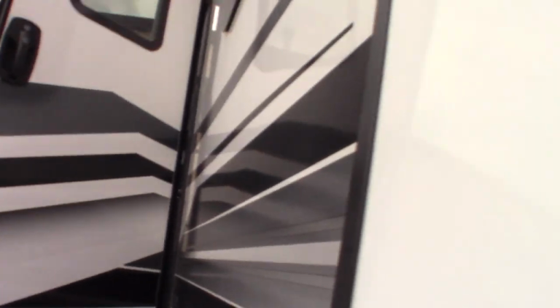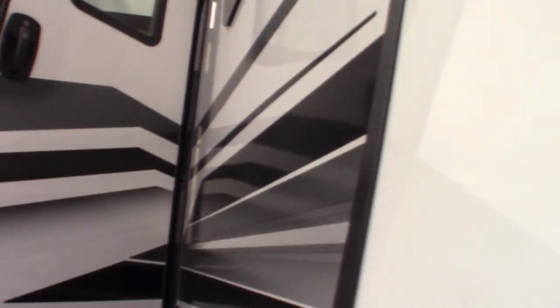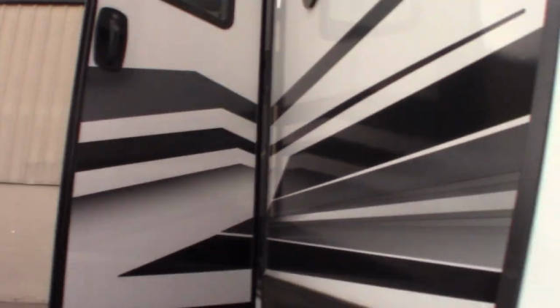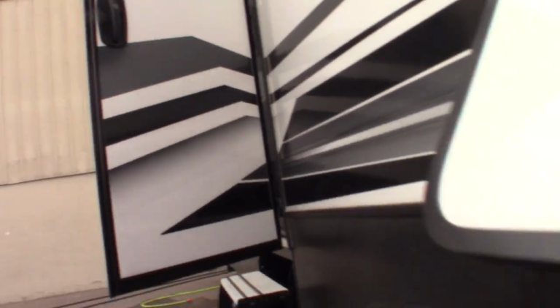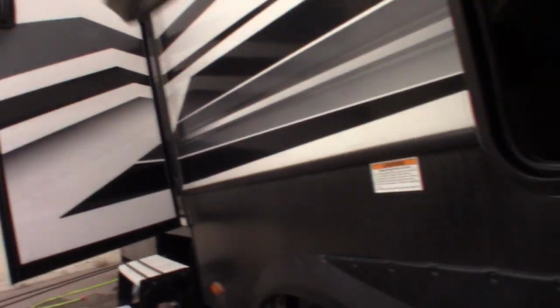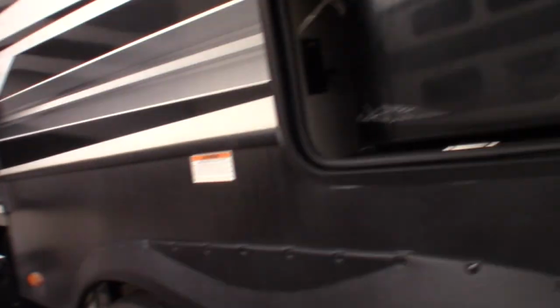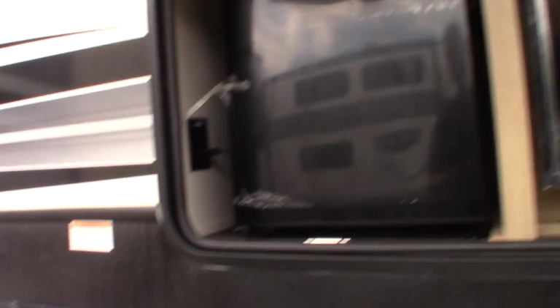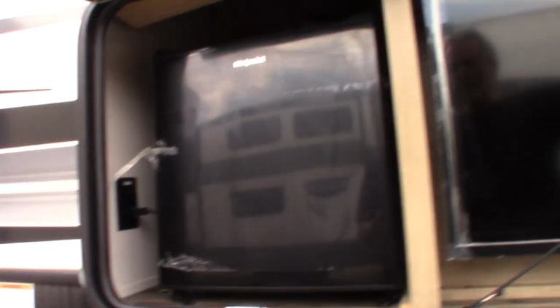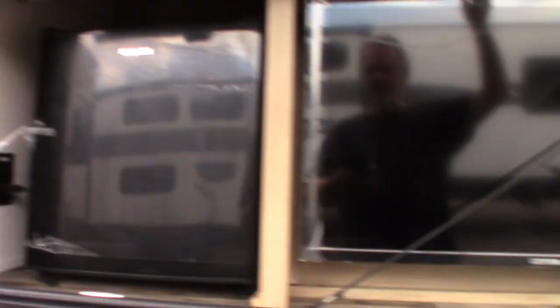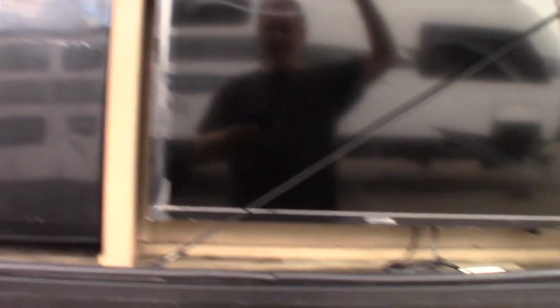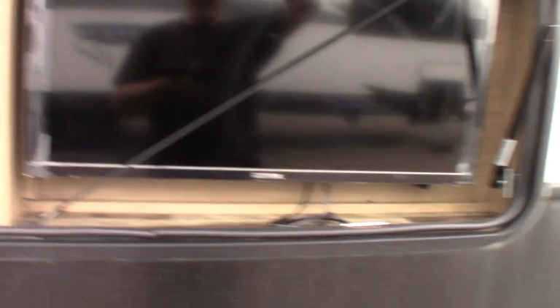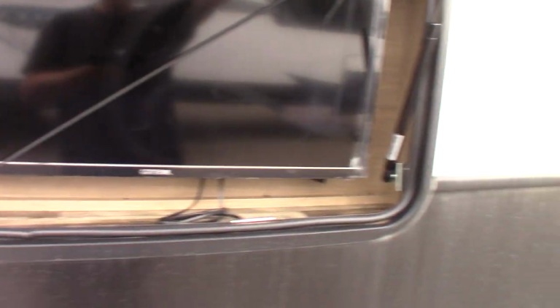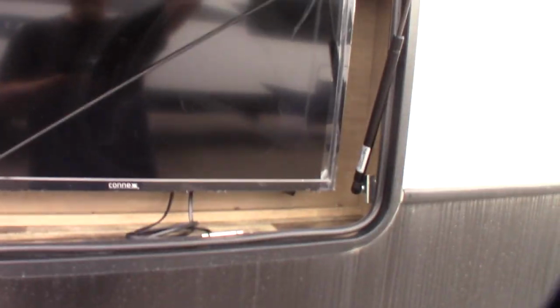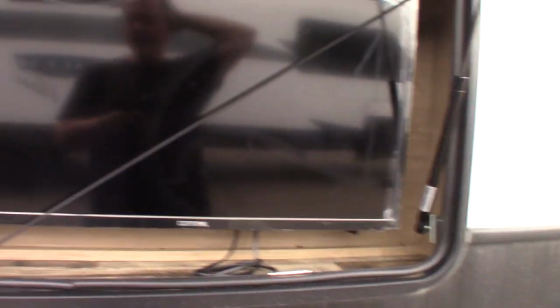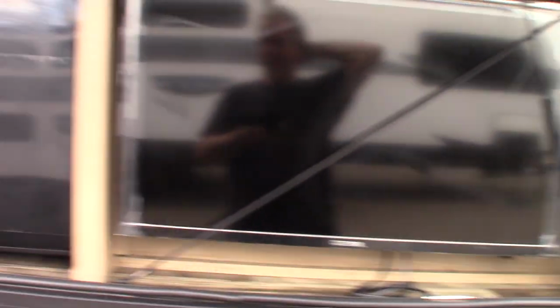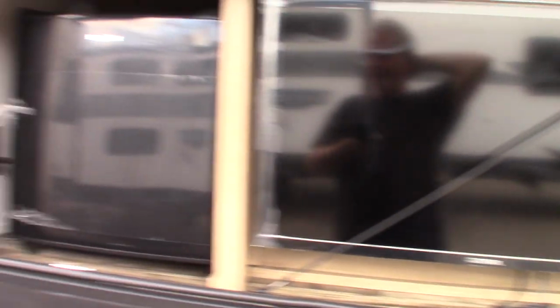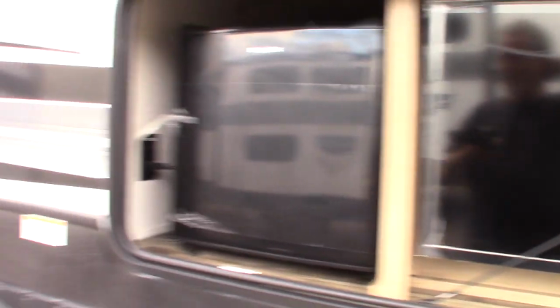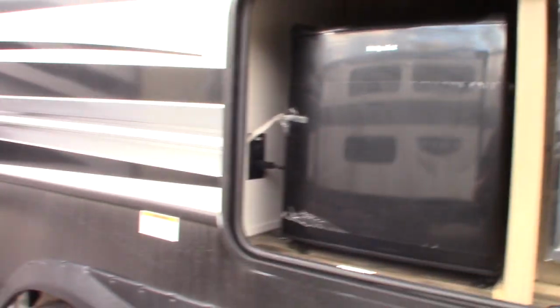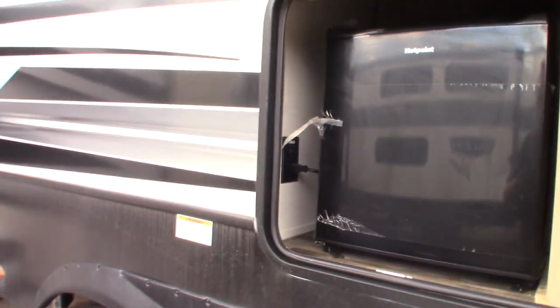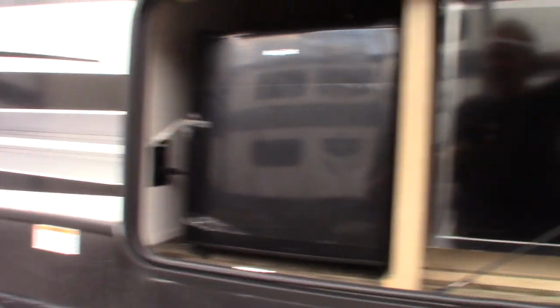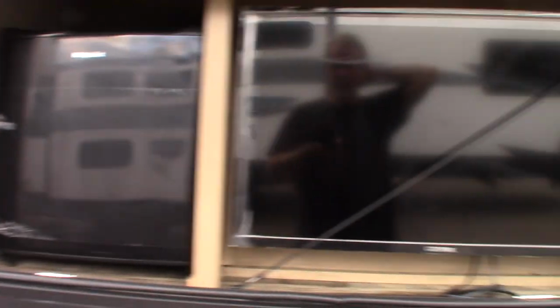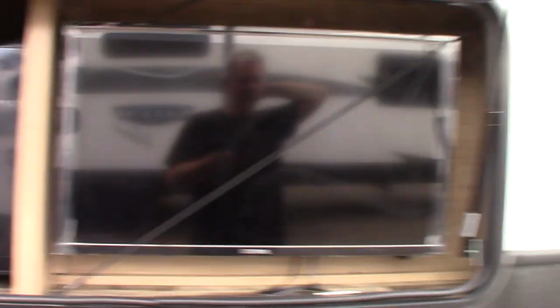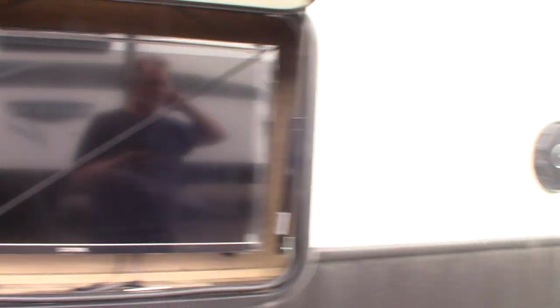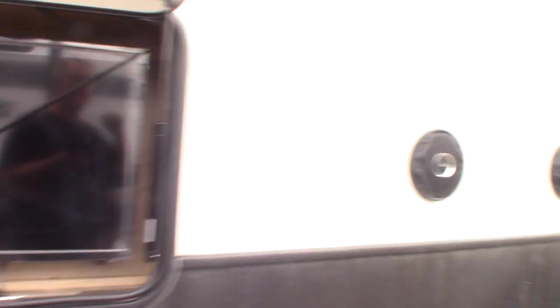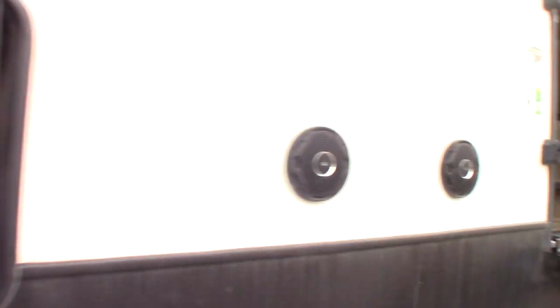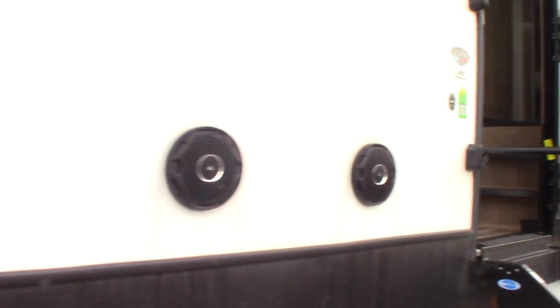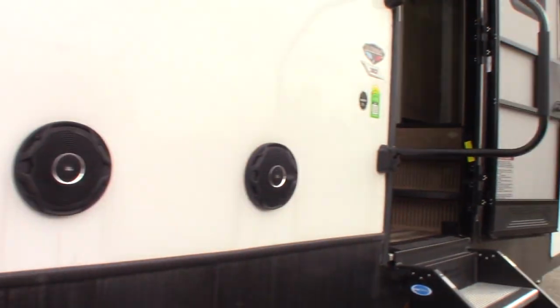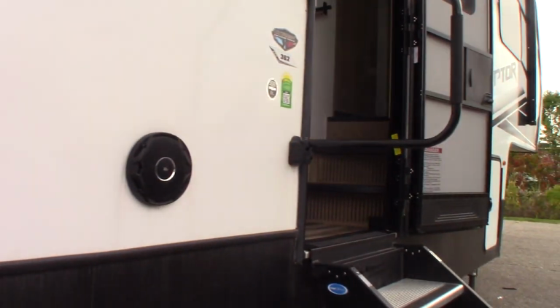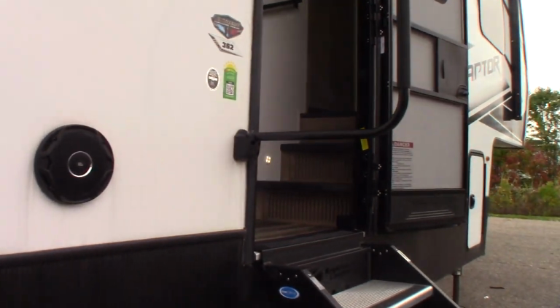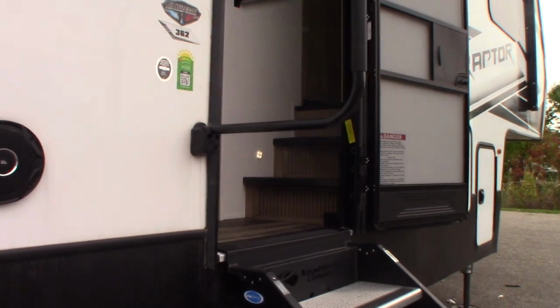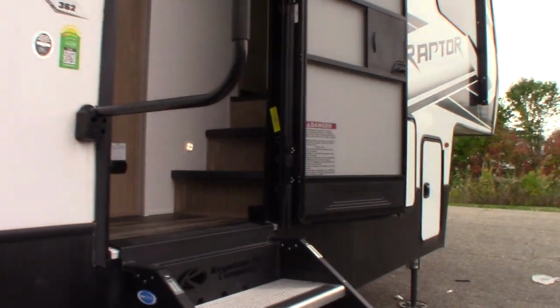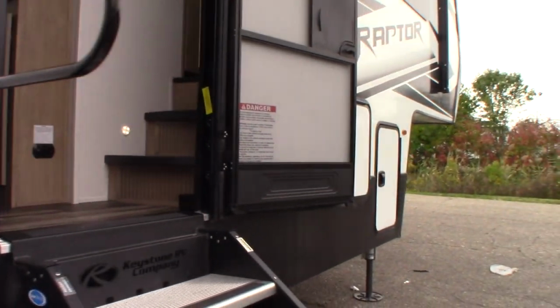This is just a refrigerator and a TV for outdoor use. You also have outside speakers, of course.